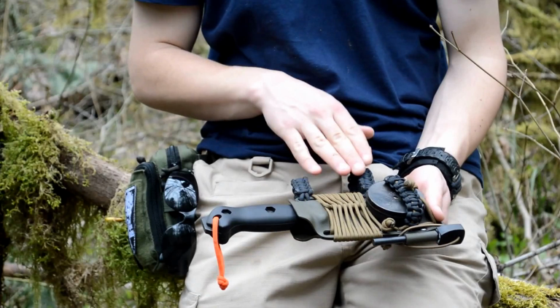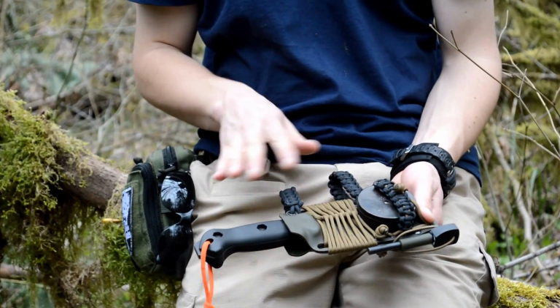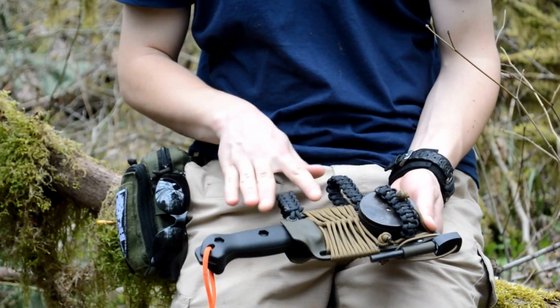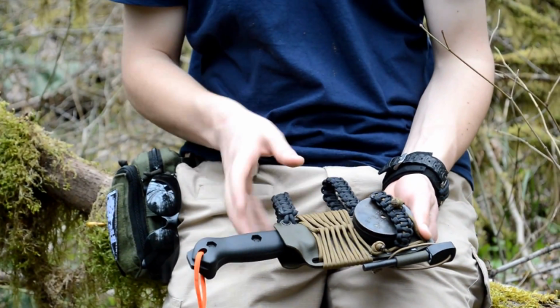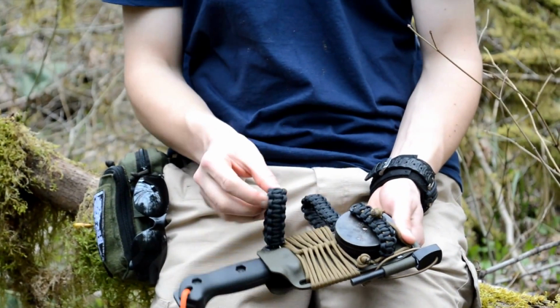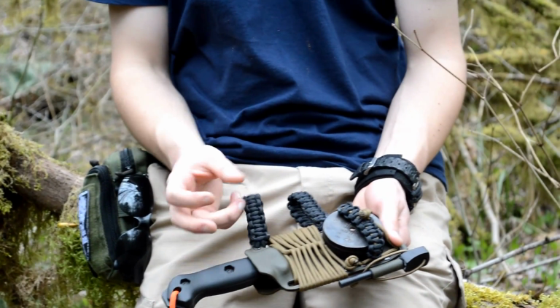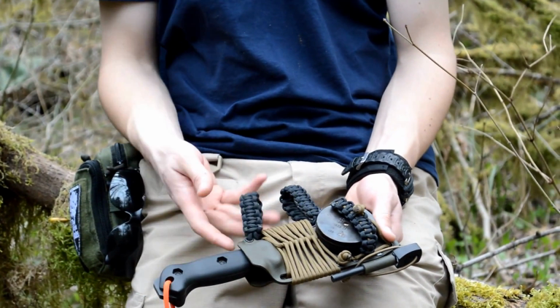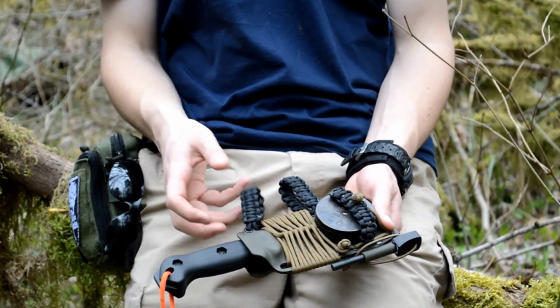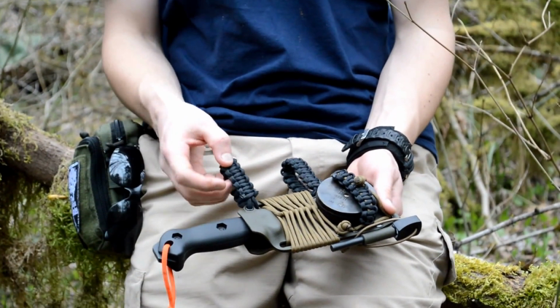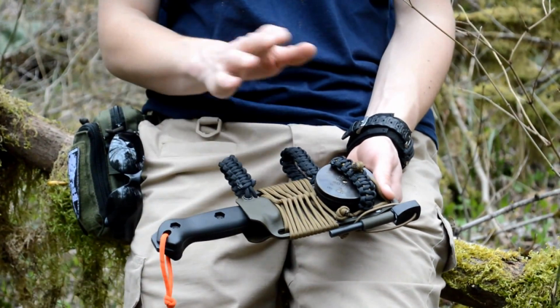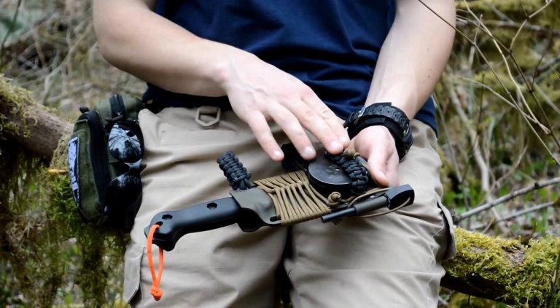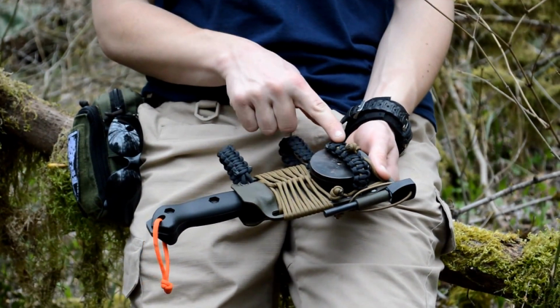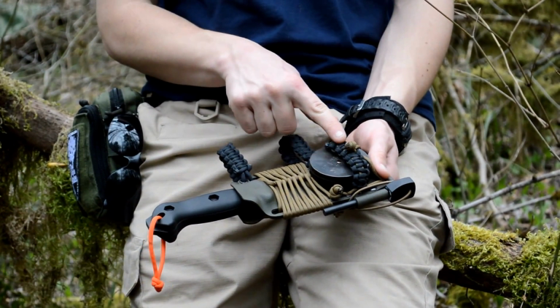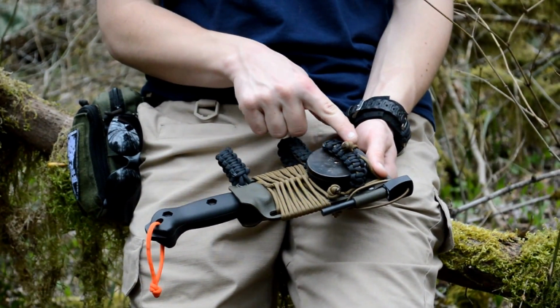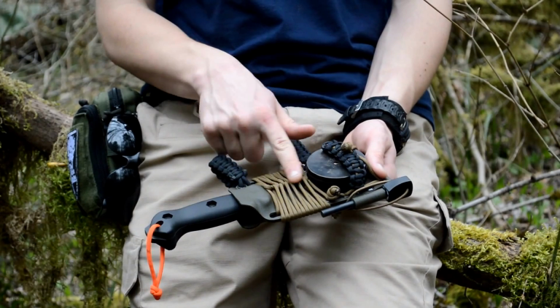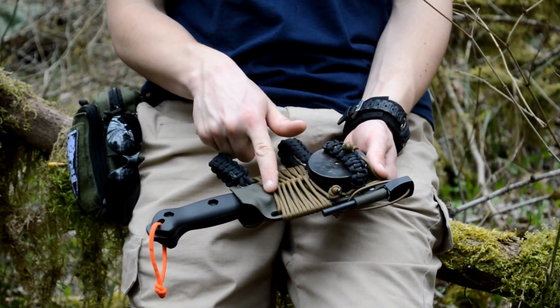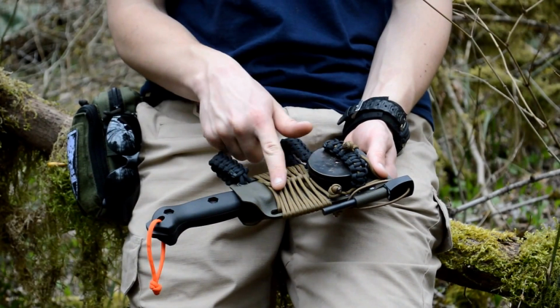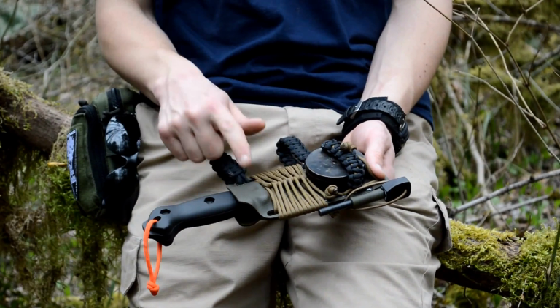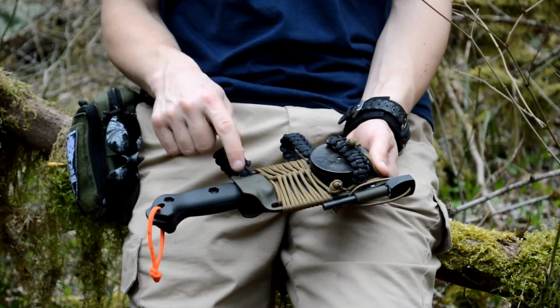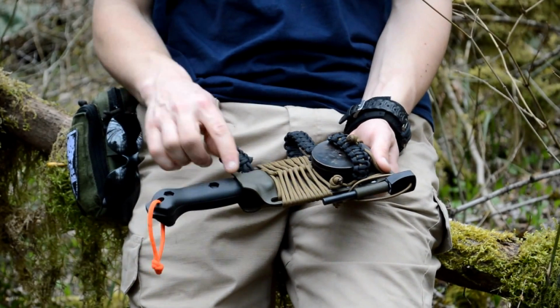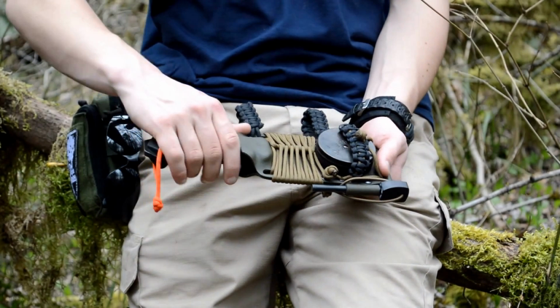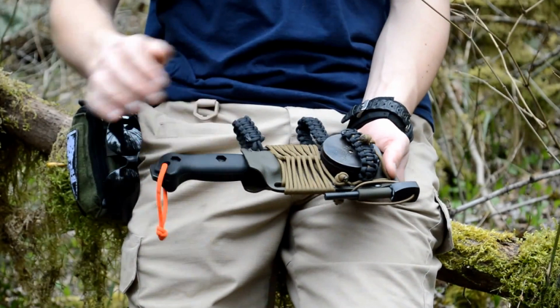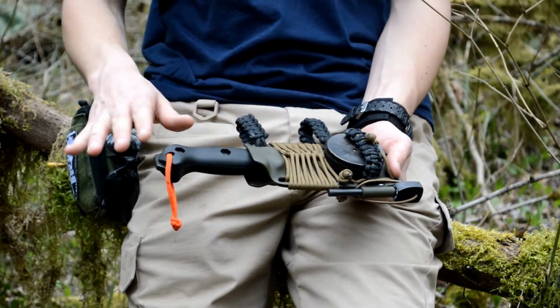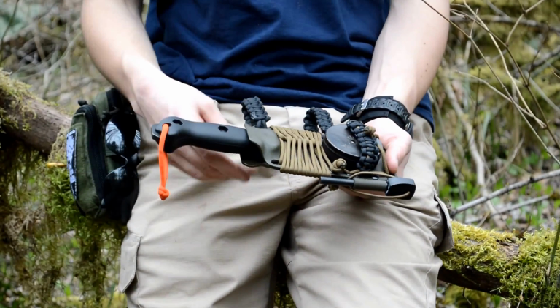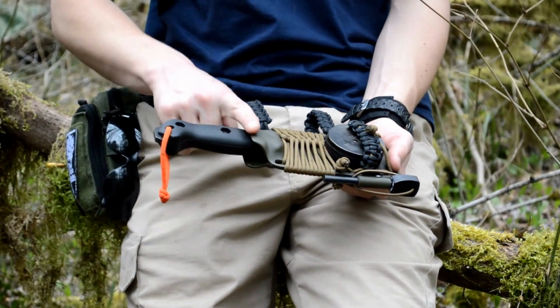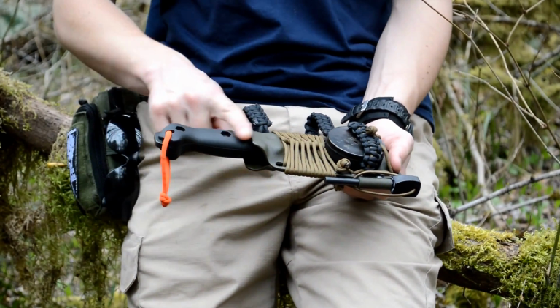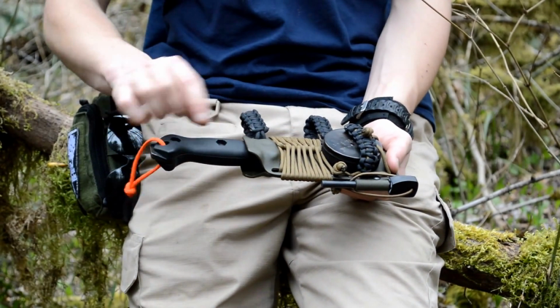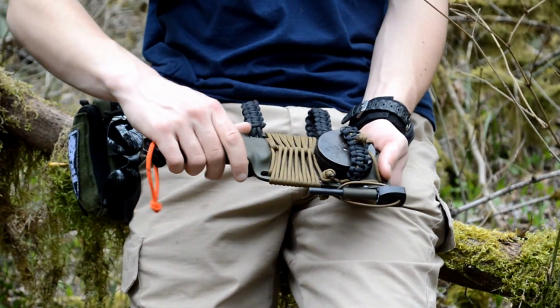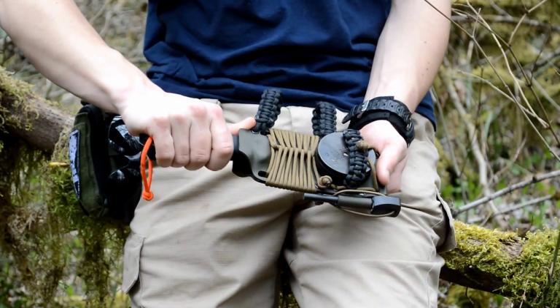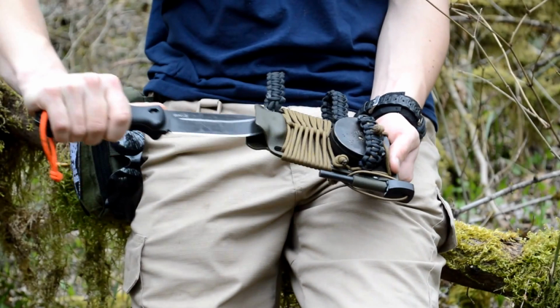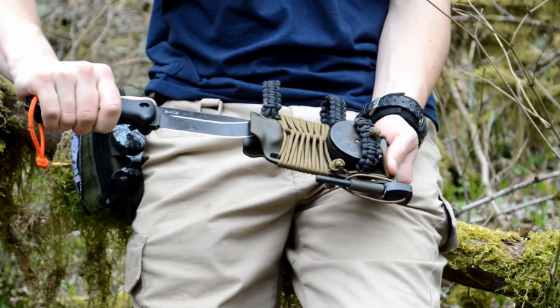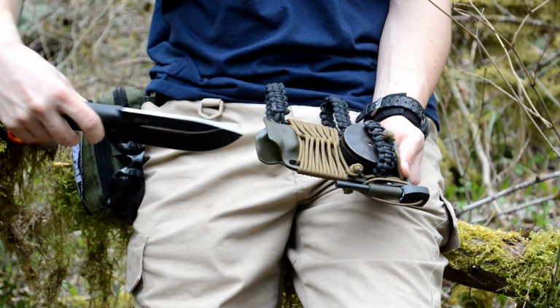These are black paracord right here for the belt loops, and then you've got coyote brown right here, and then OD green sheath. I think it all looks really good with the black handle of the knife and the black and silver blade.